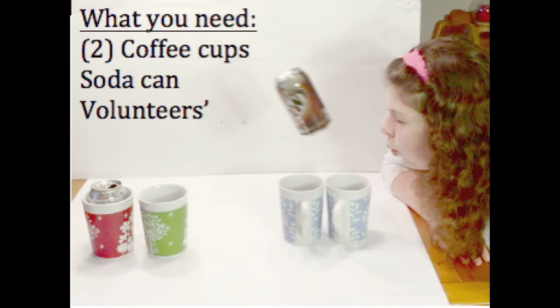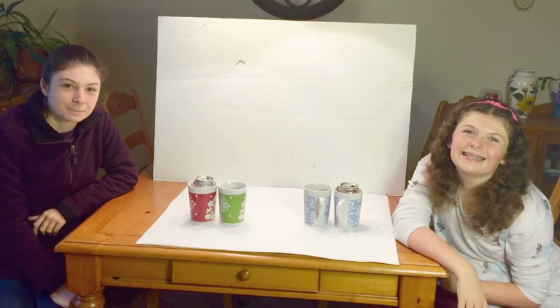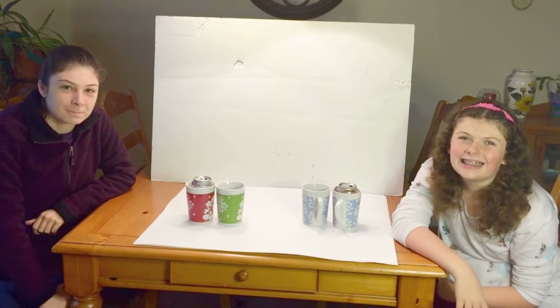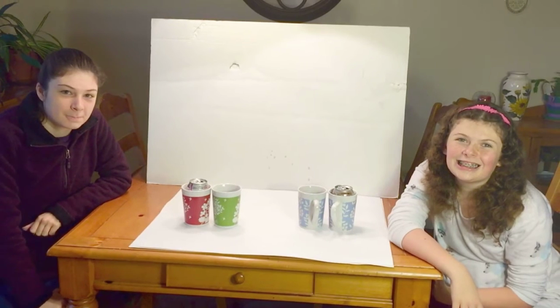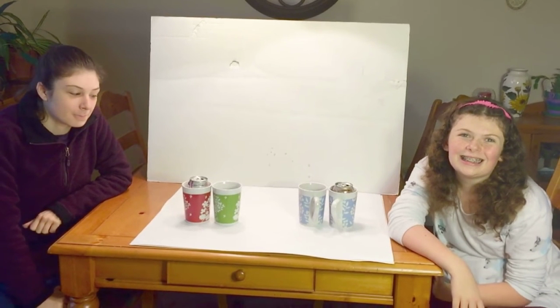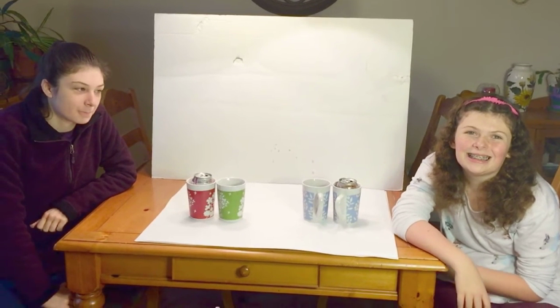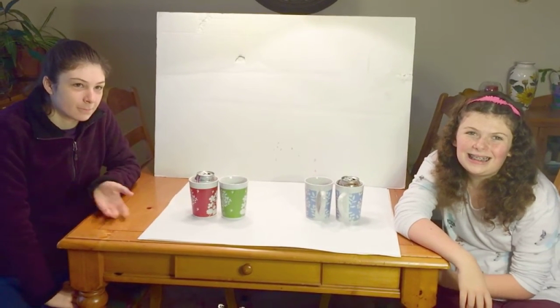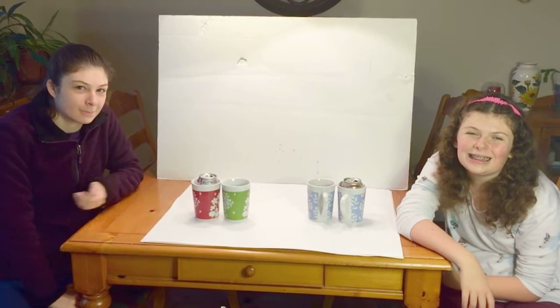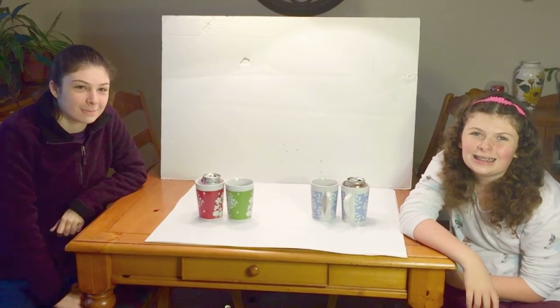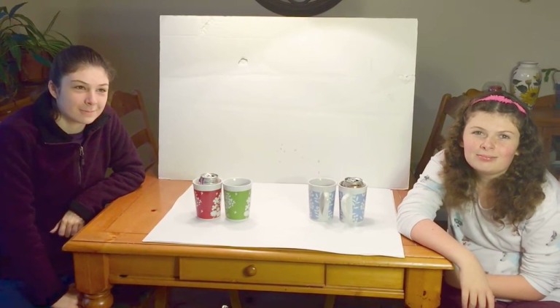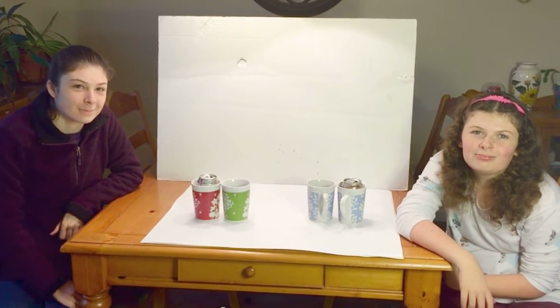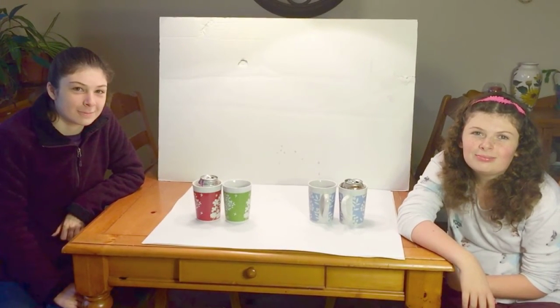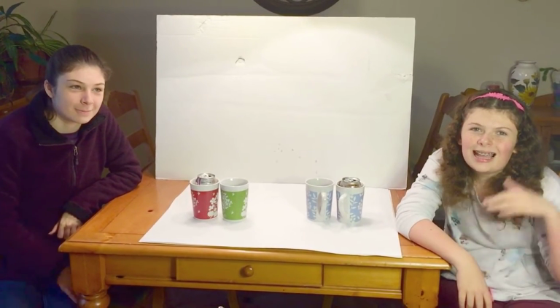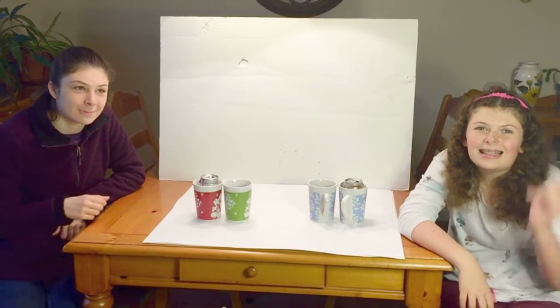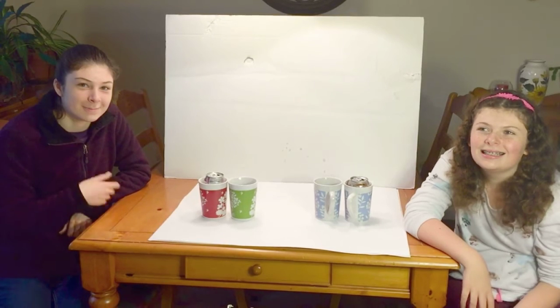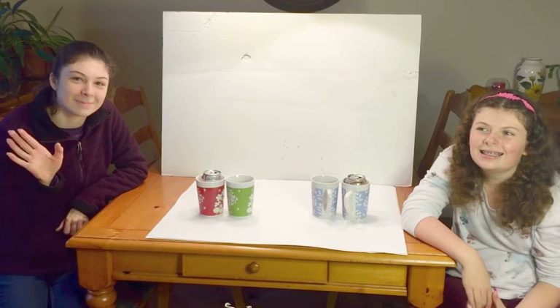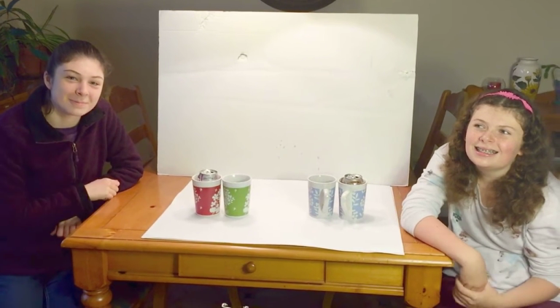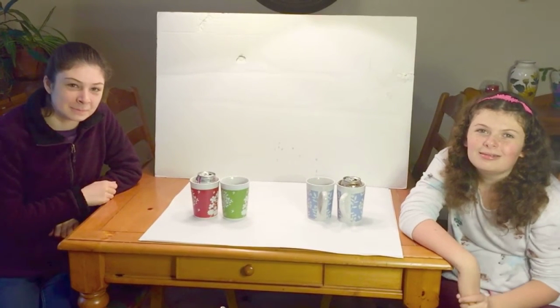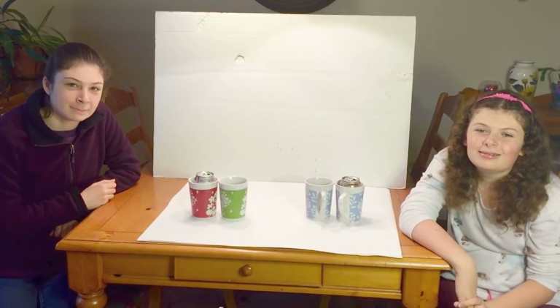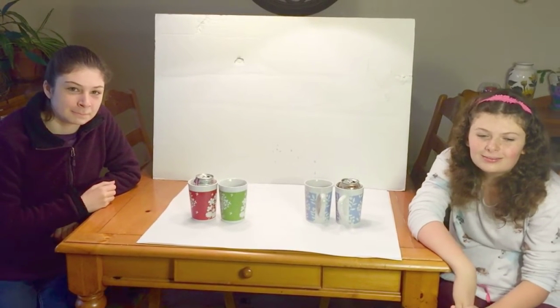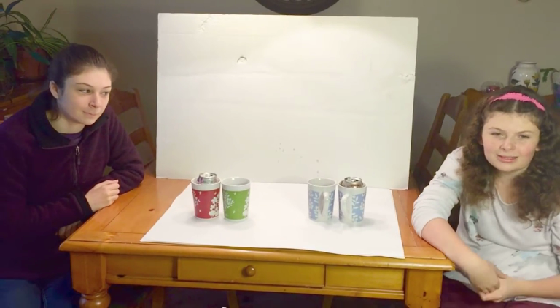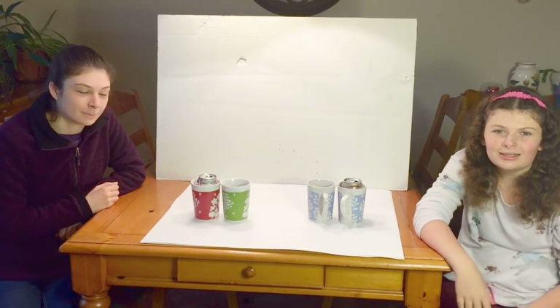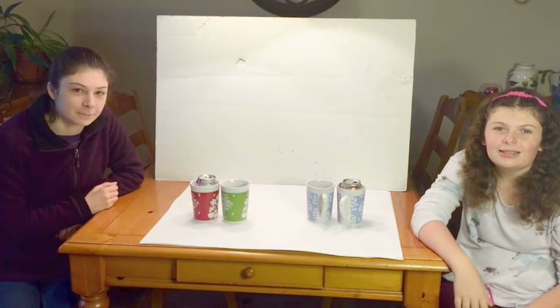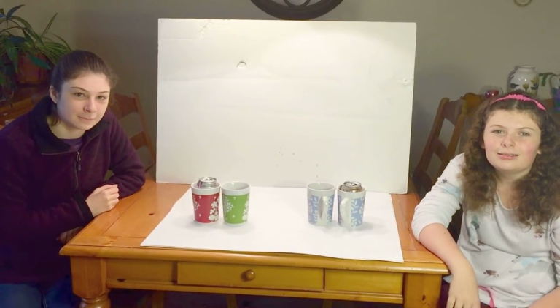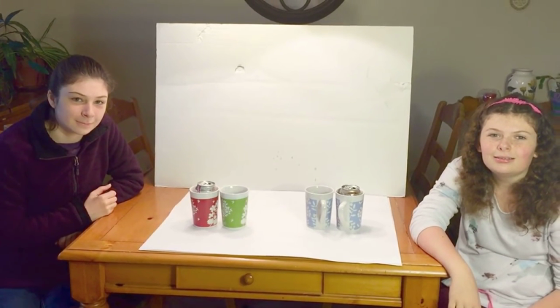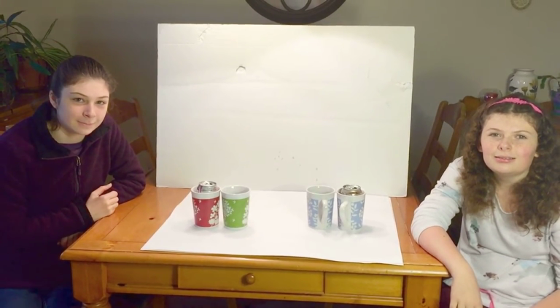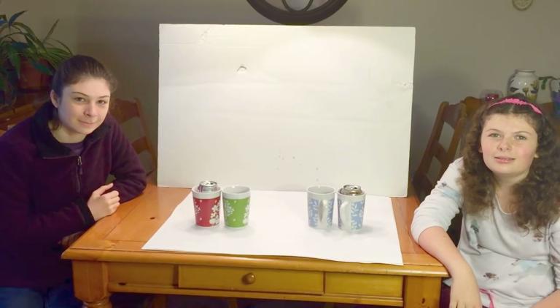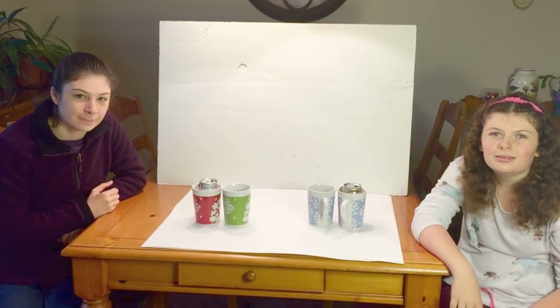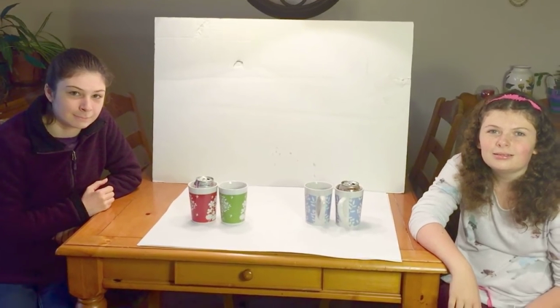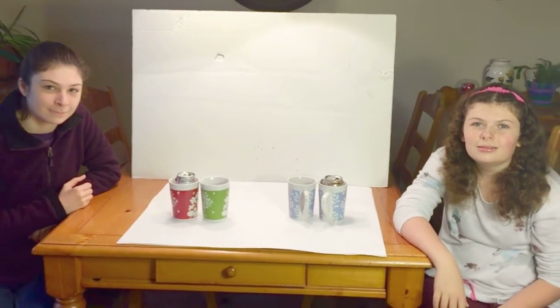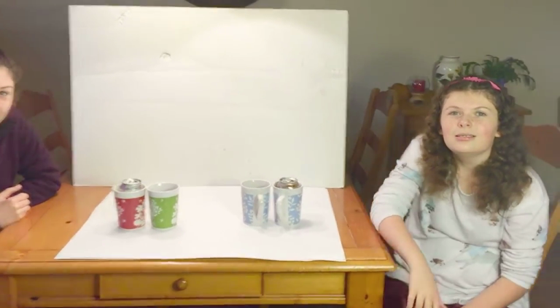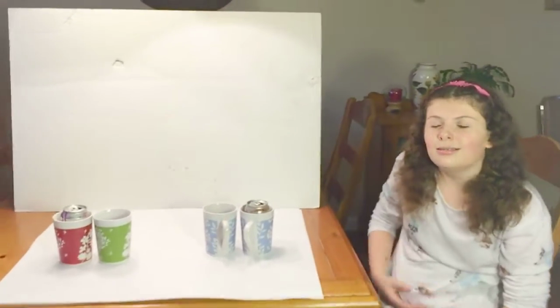Today's experiment is the soda can jump, and here I have helping me my nieces Amber and Hannah. We're going to show how low pressure above the can will make it jump to the other coffee can. So let's go ahead and have Amber go first.